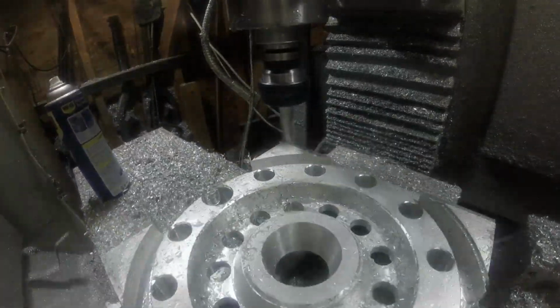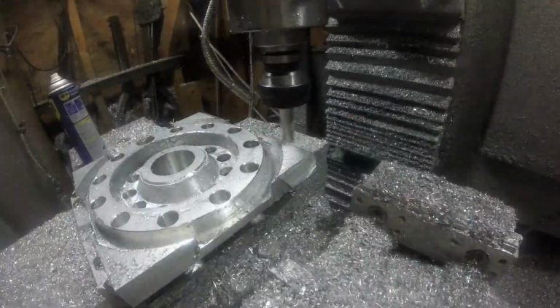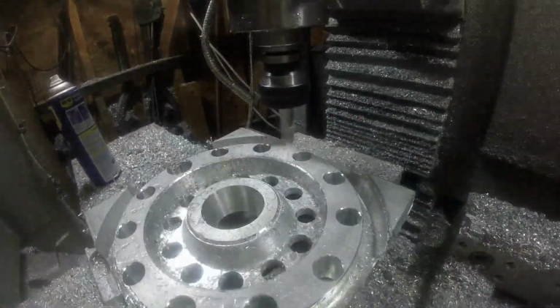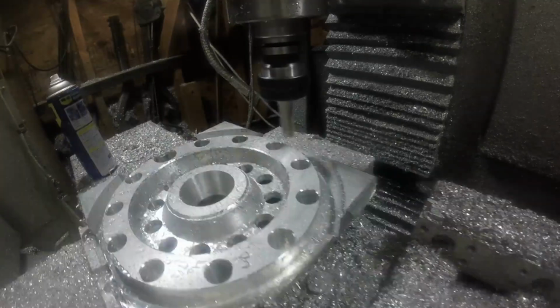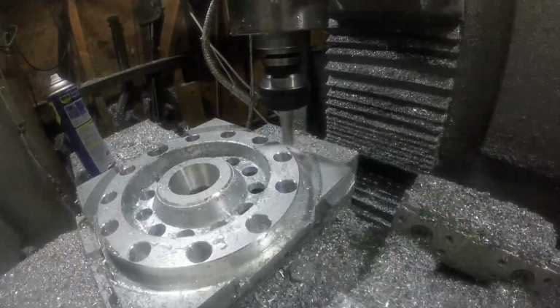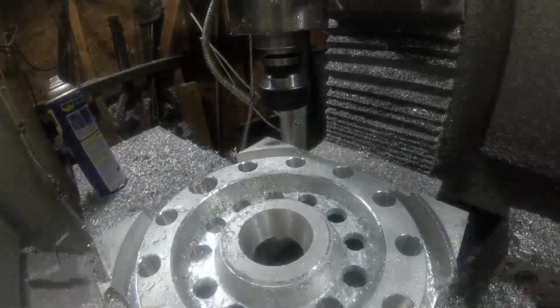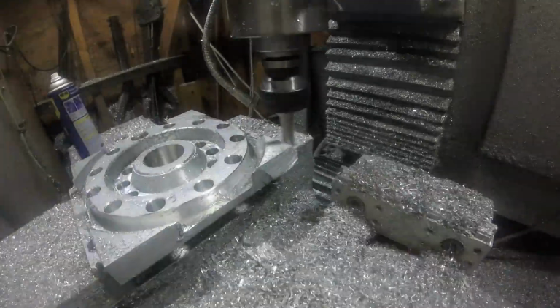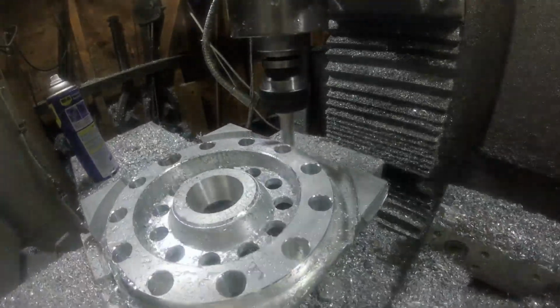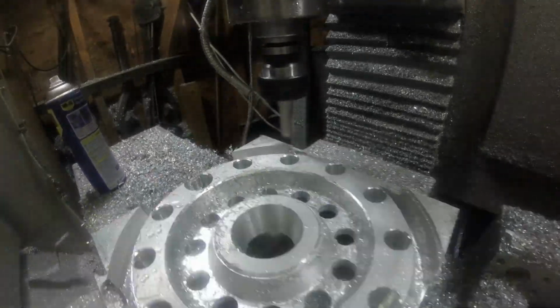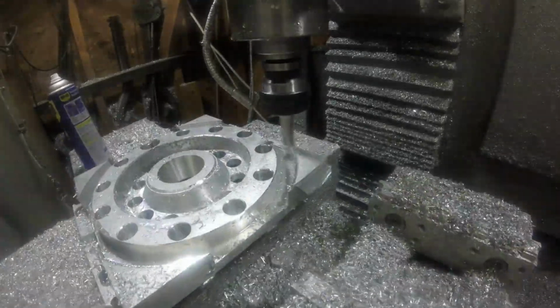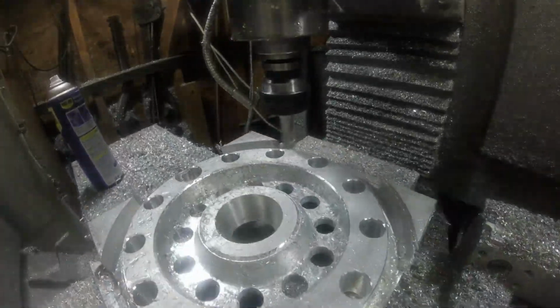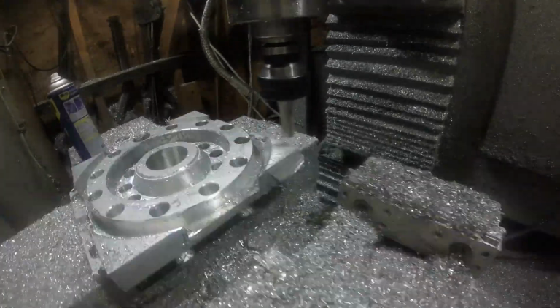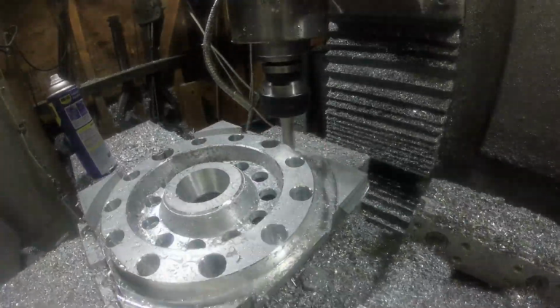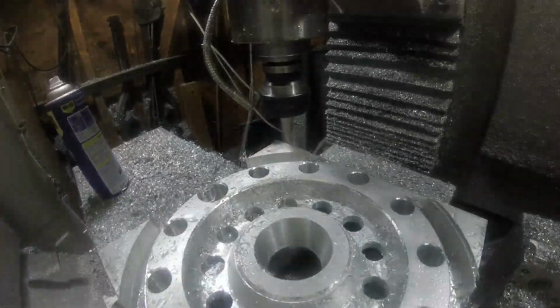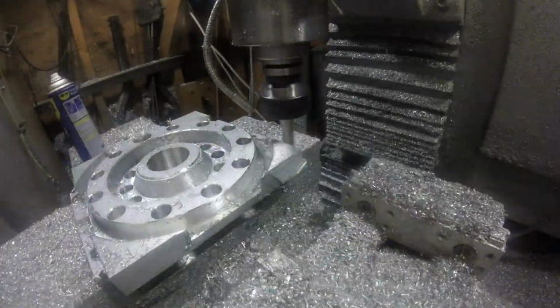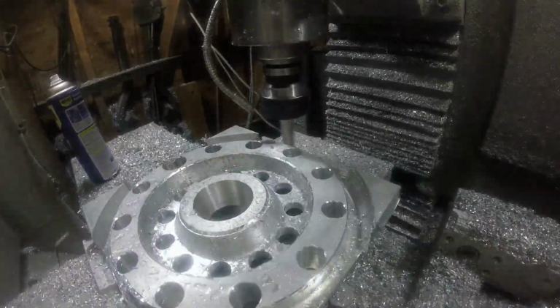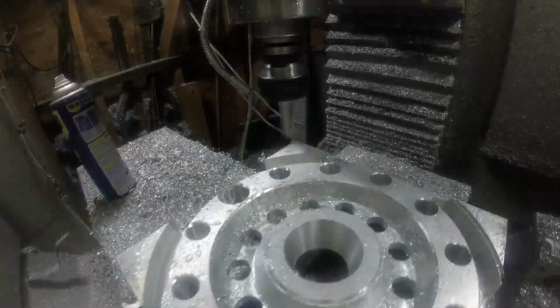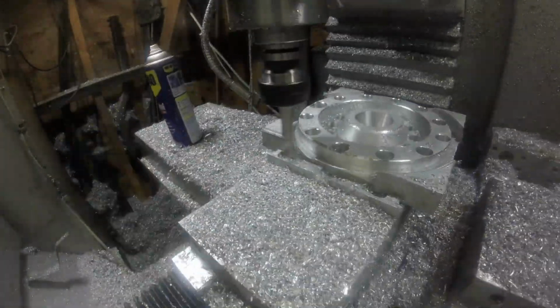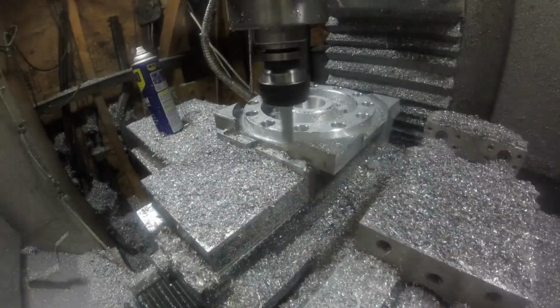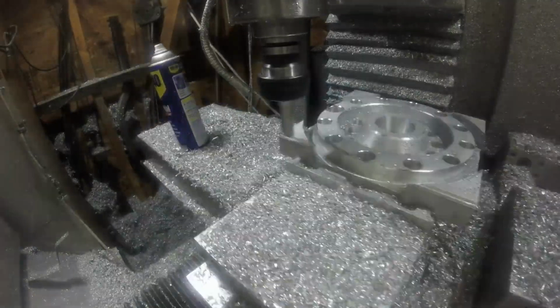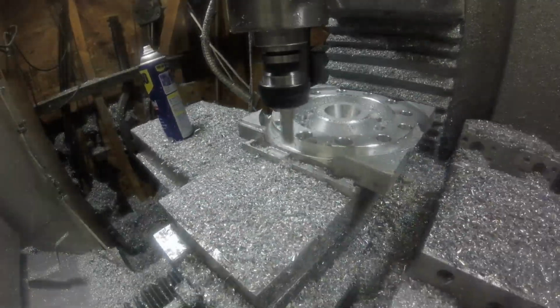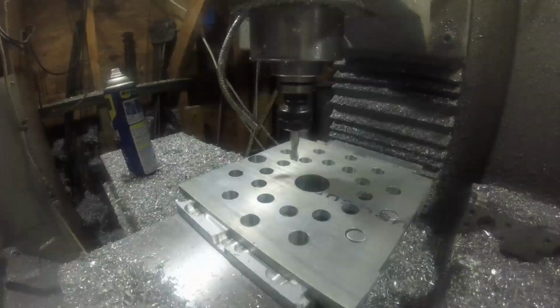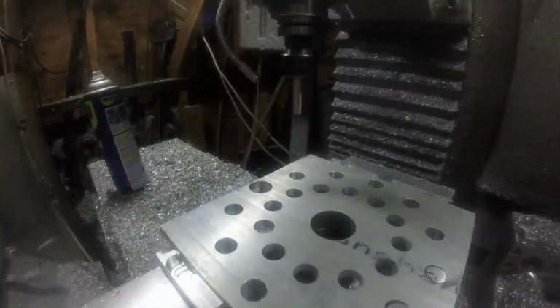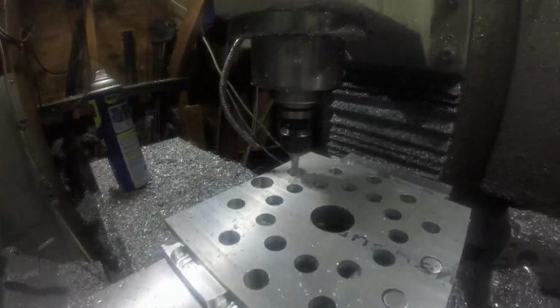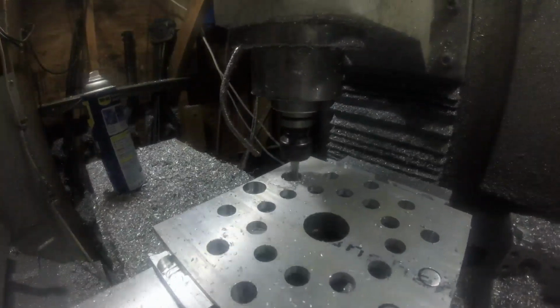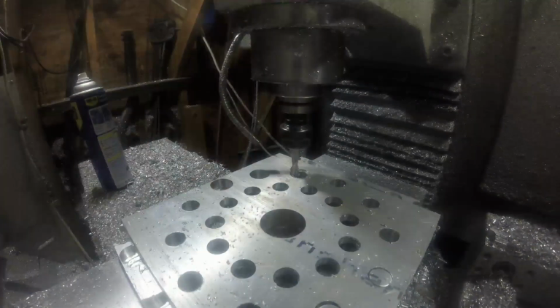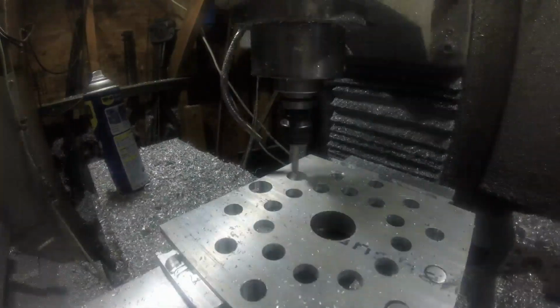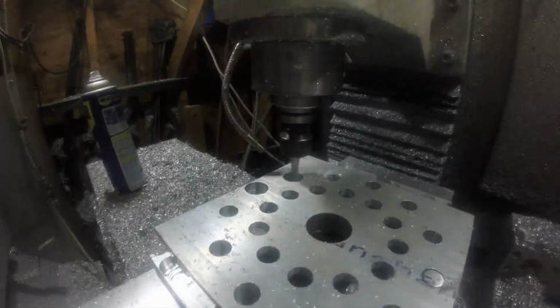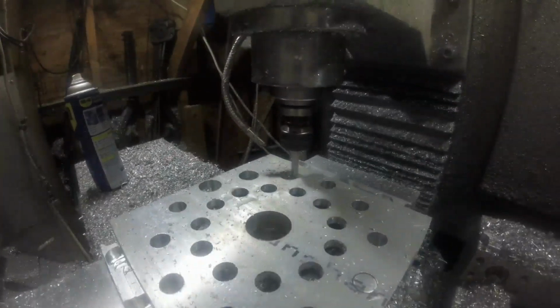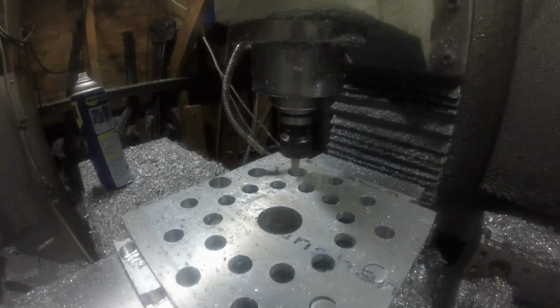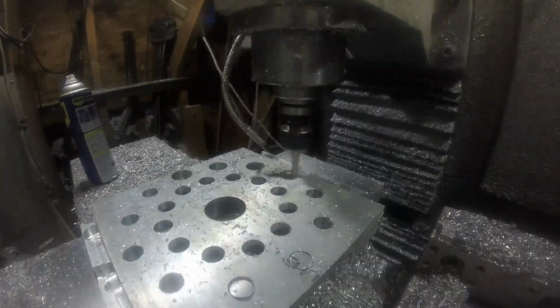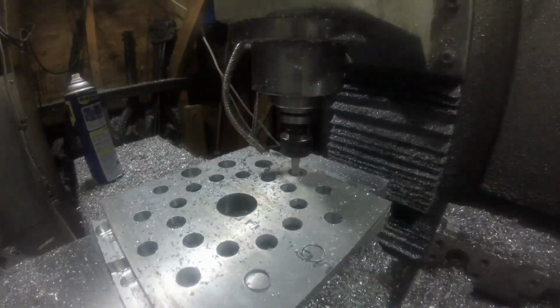I cut a few flats on each of these two ends so that I'd have a surface to clamp it to when I flipped it over to countersink the mounting holes.